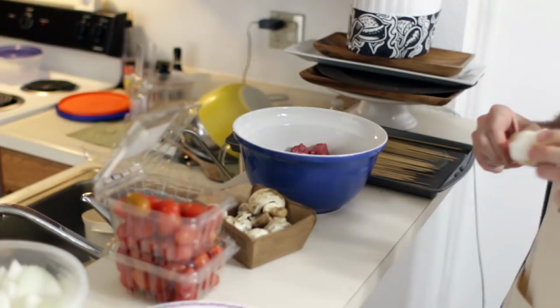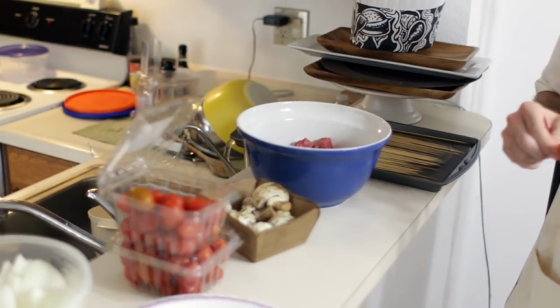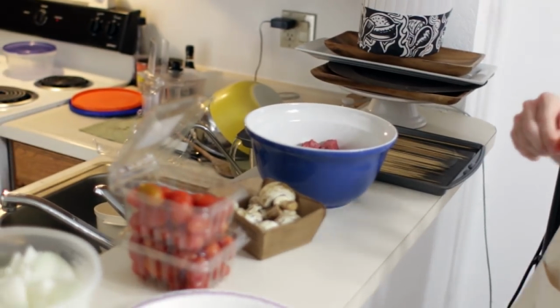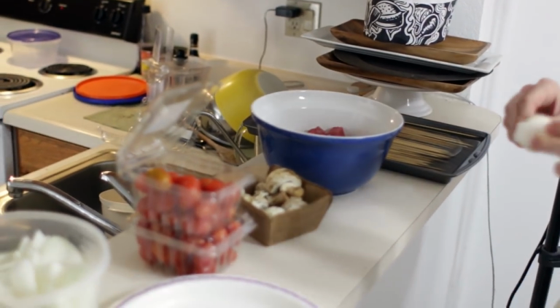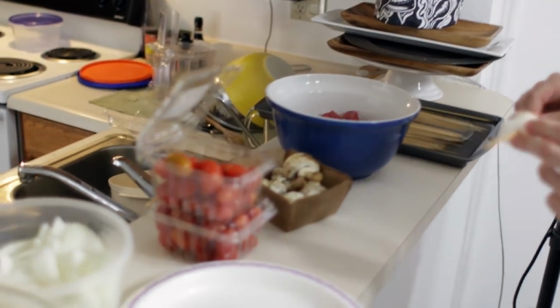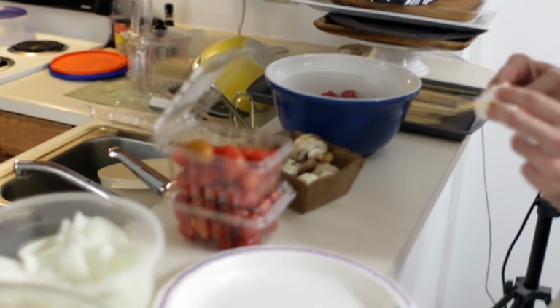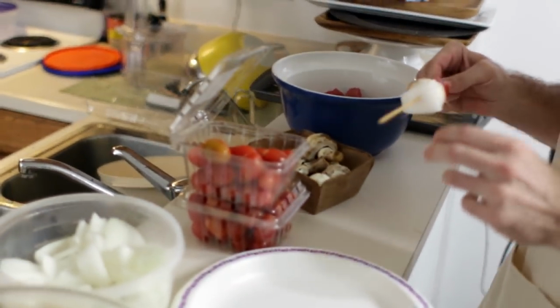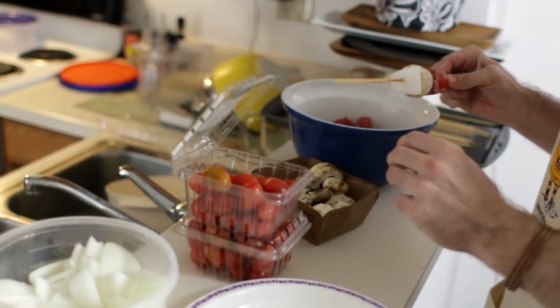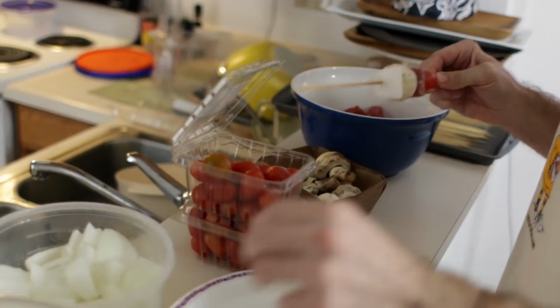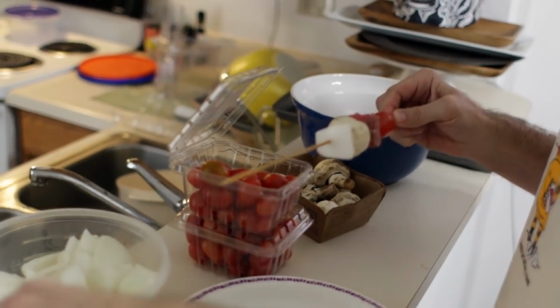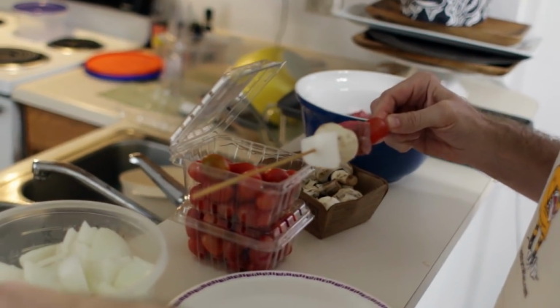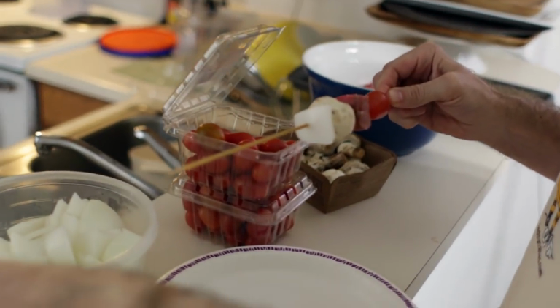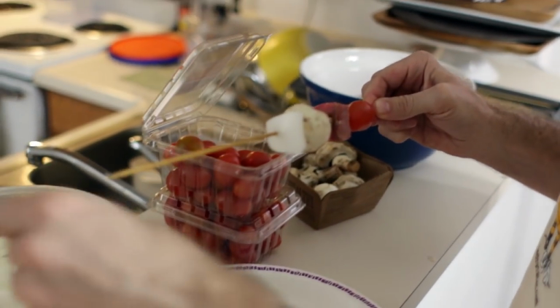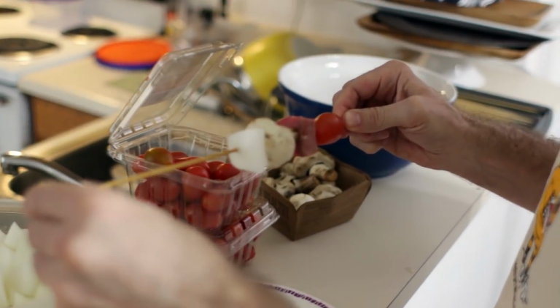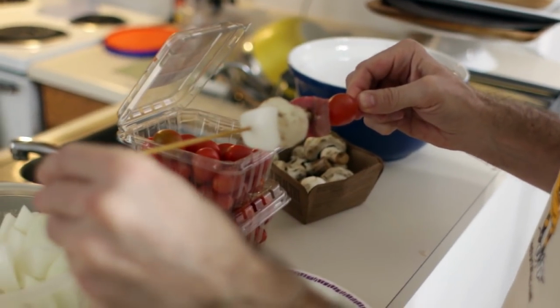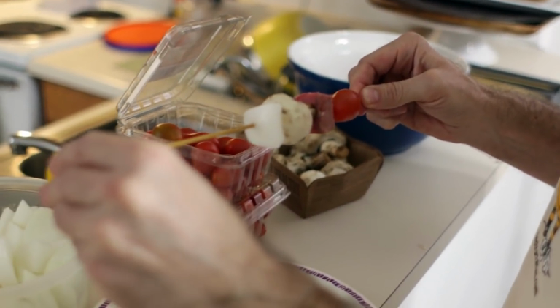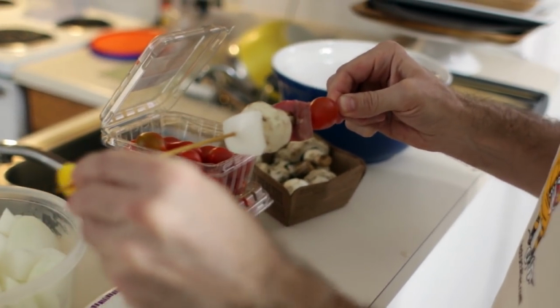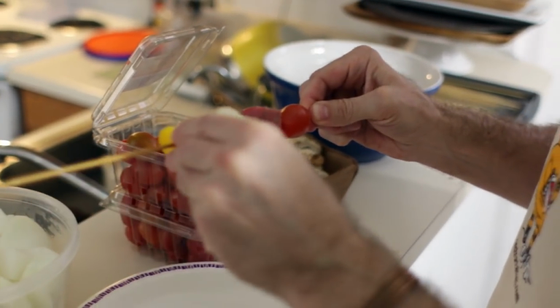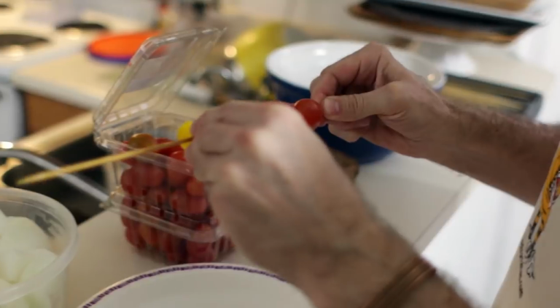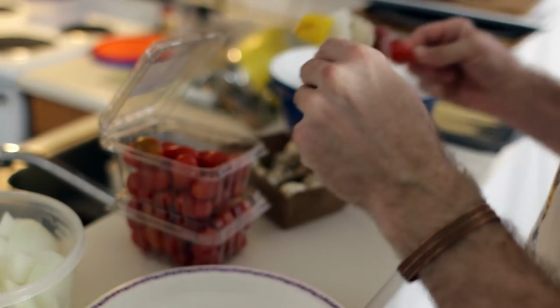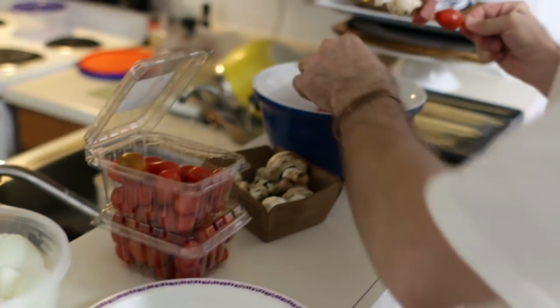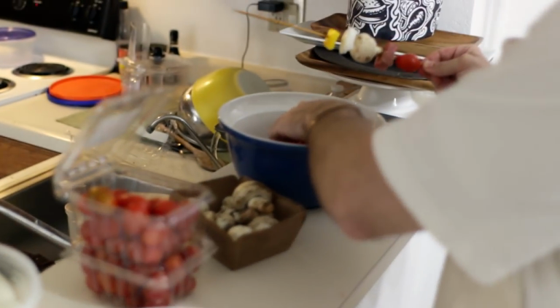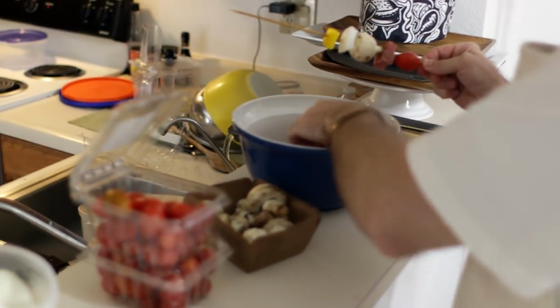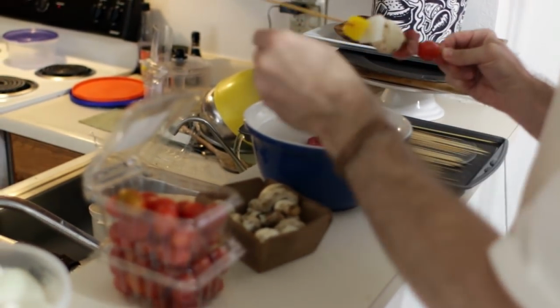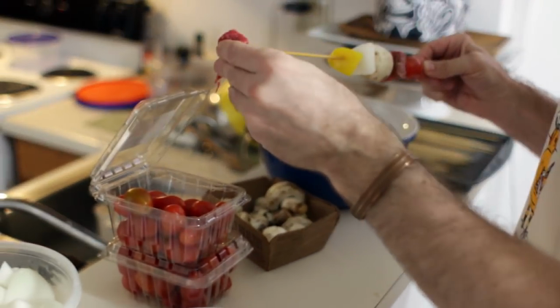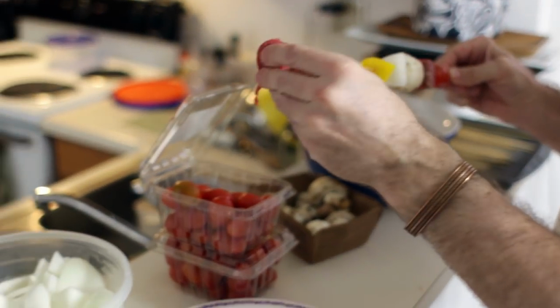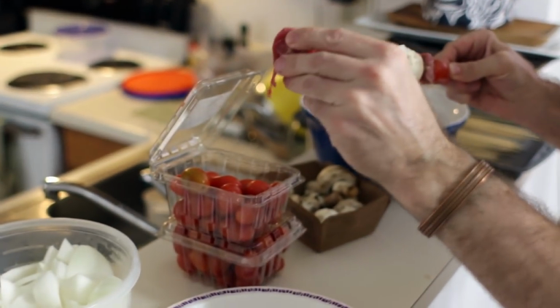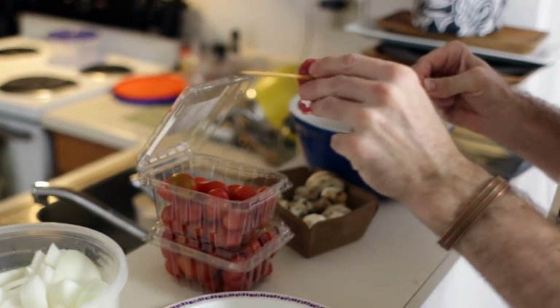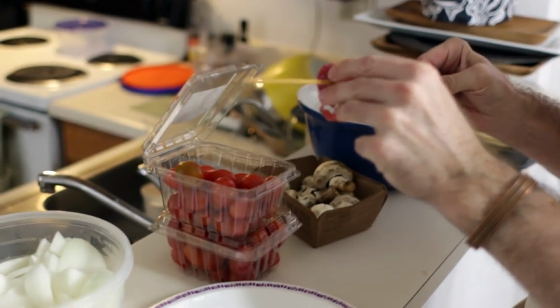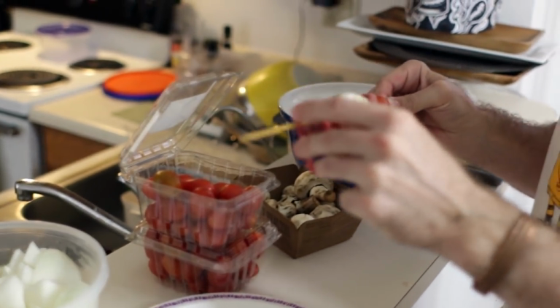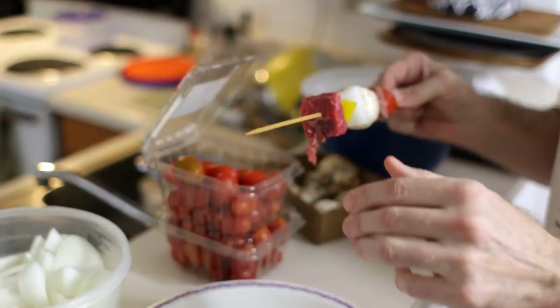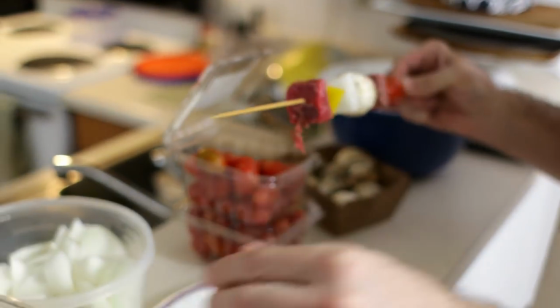First we need to soak our bamboo skewers in water — you can see up there in the corner I have them soaking in water. Then we want to decide what we want to put on our skewers. Obviously we need some steak; I am using a London broil cut, but you can use whatever kind you want.